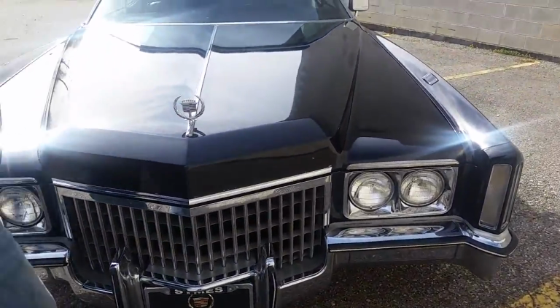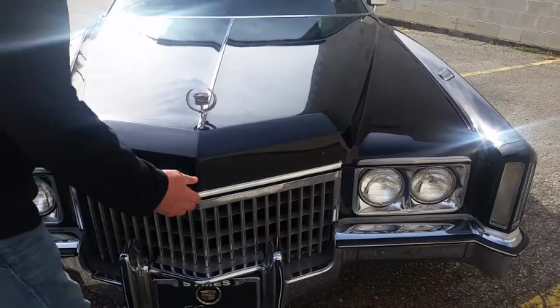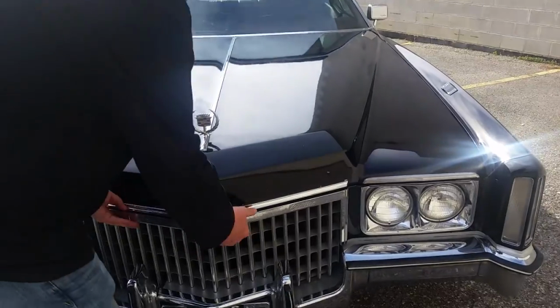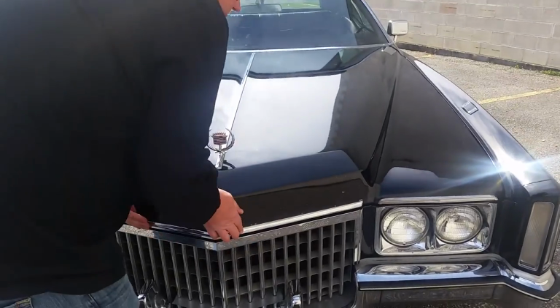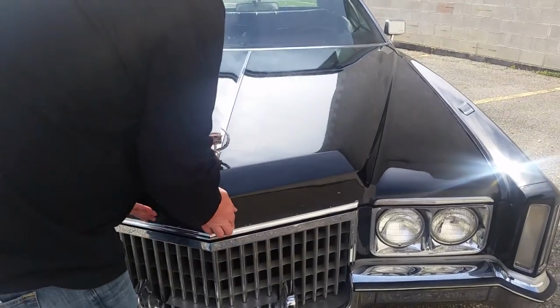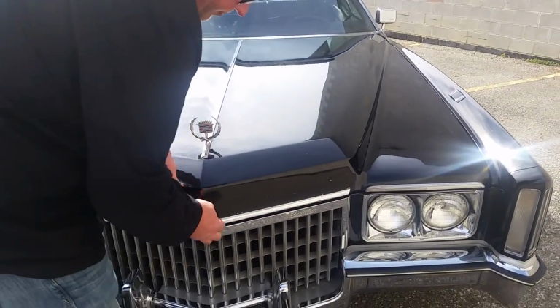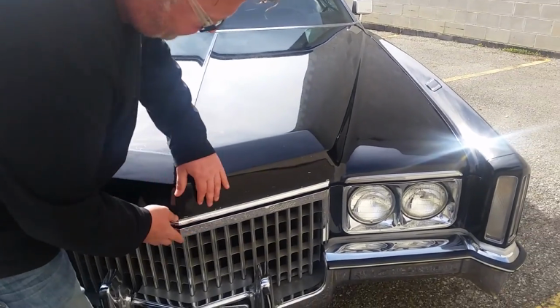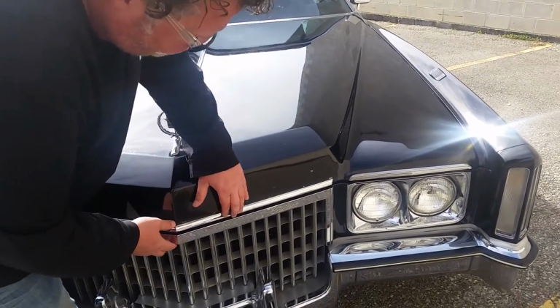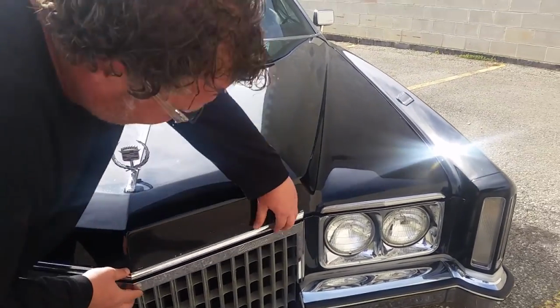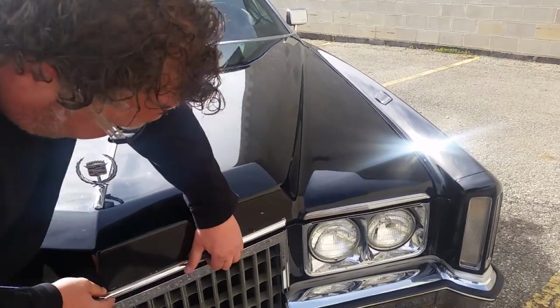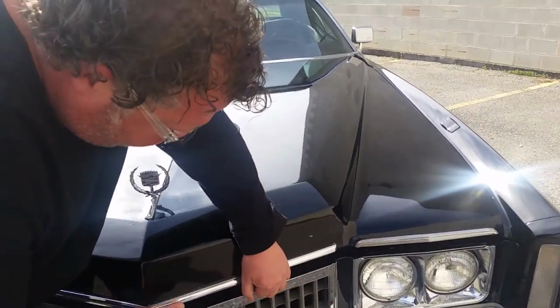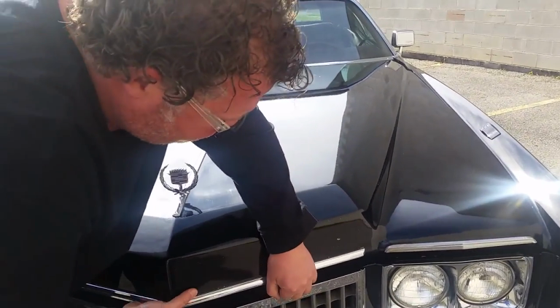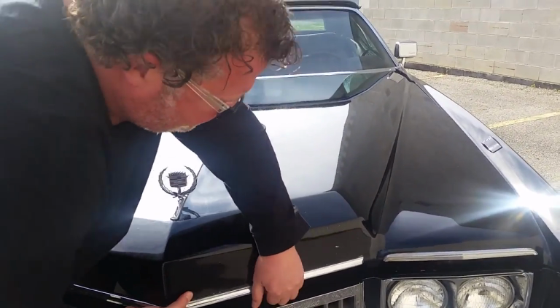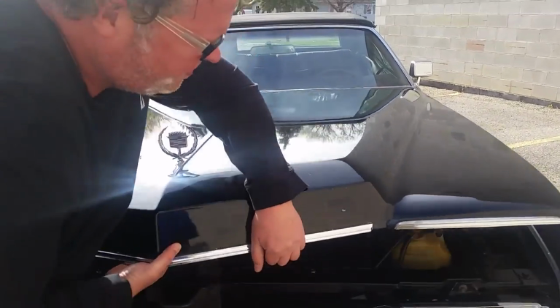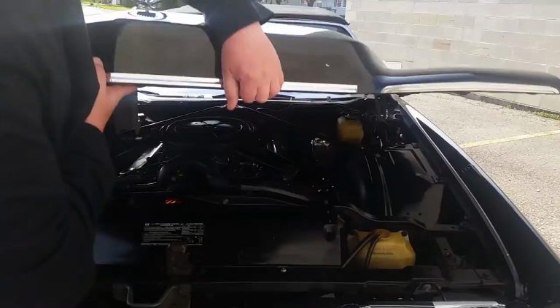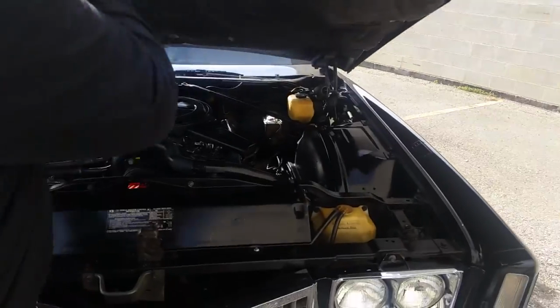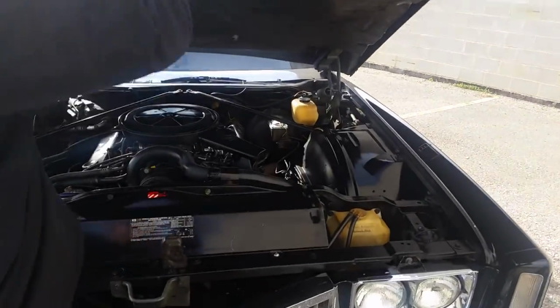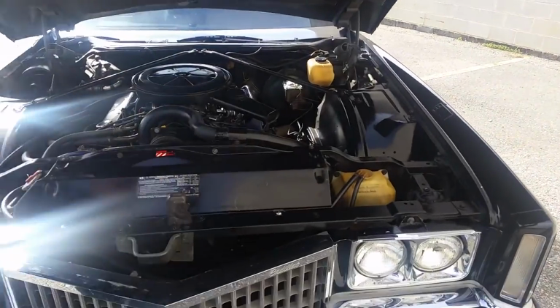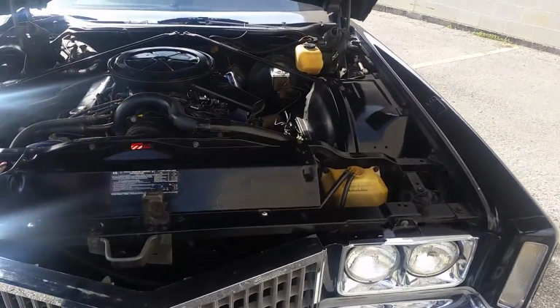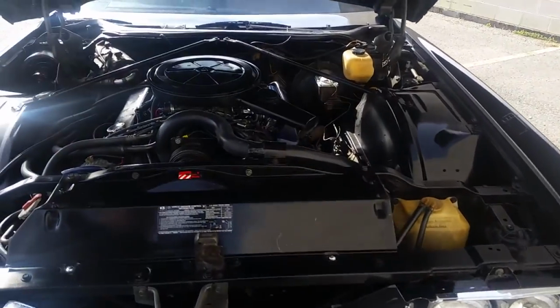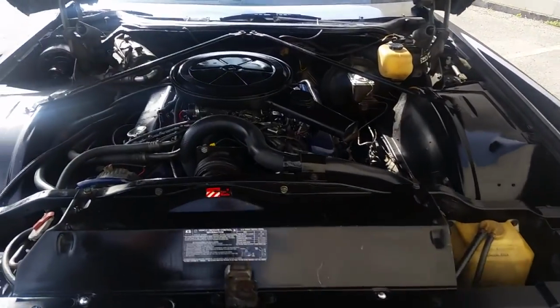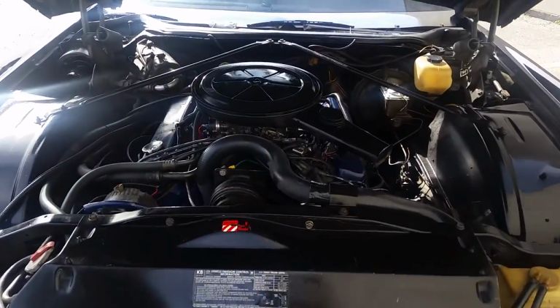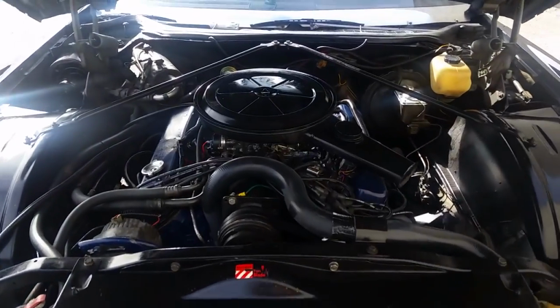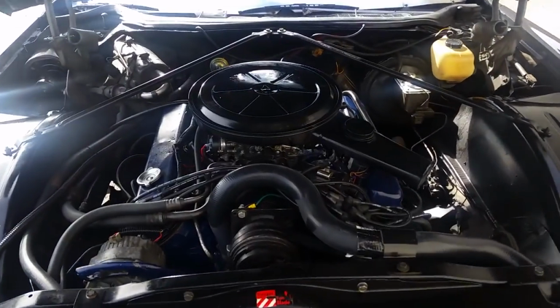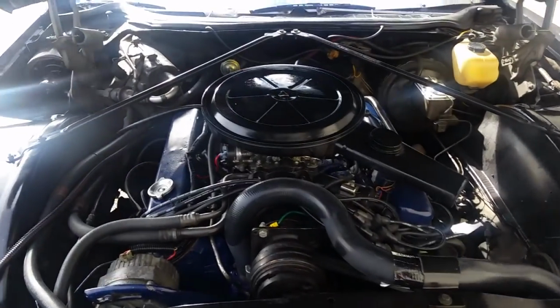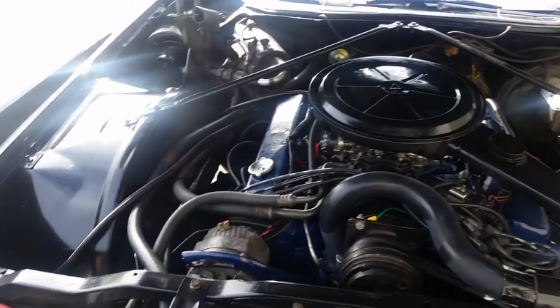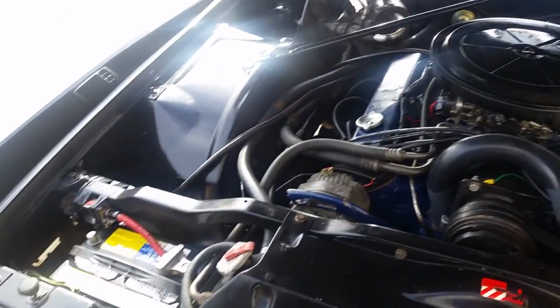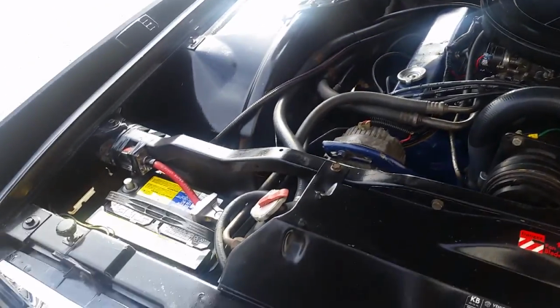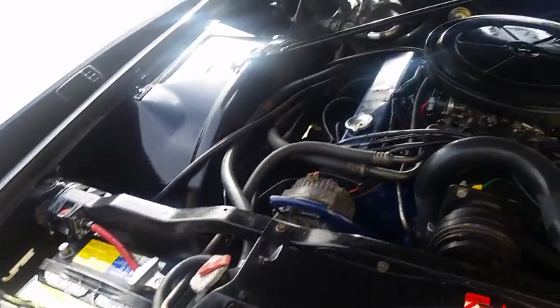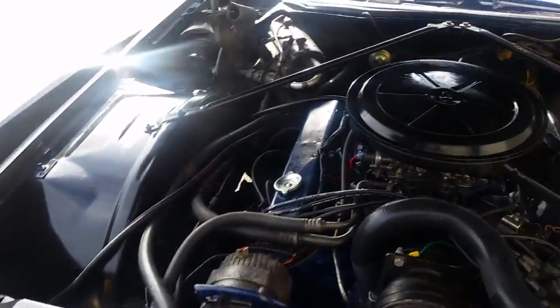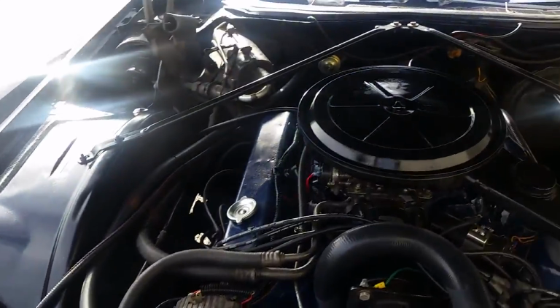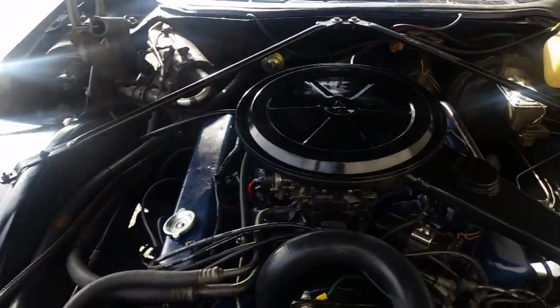Open up the hood here. Like I say, it's far from perfect, but it's a nice, clean car.